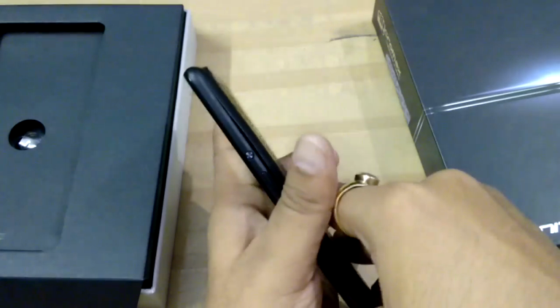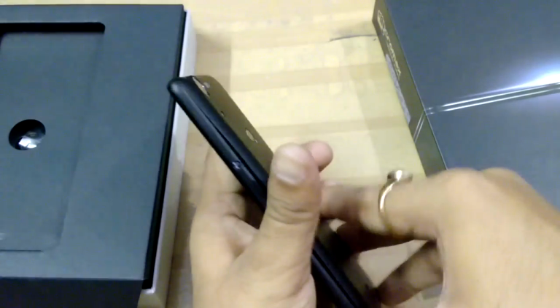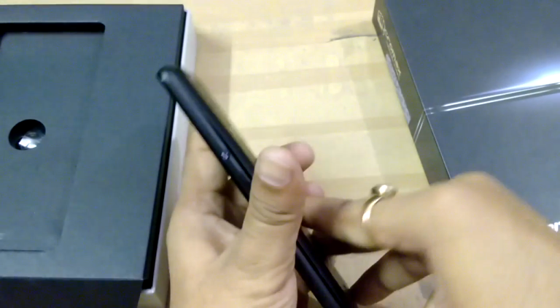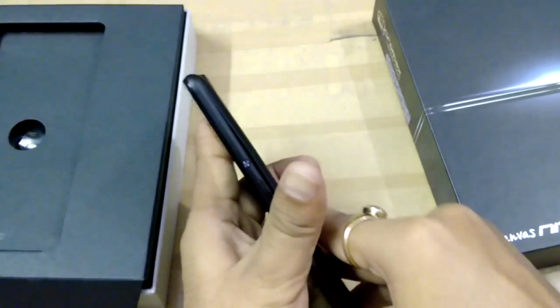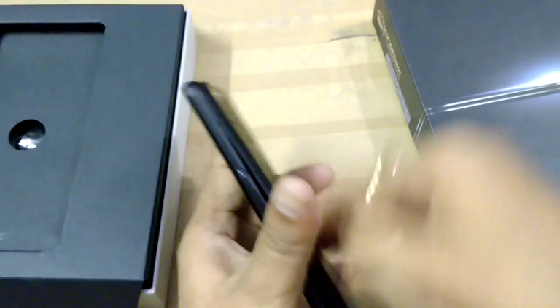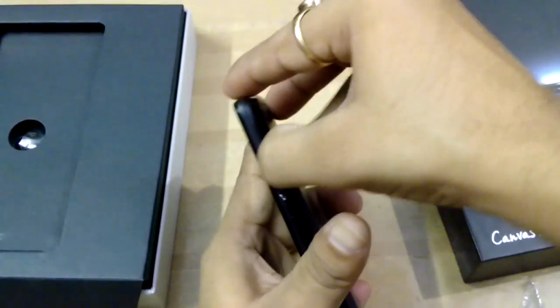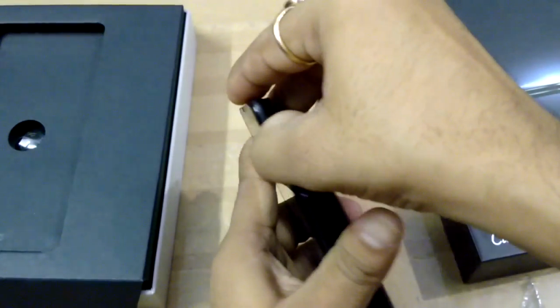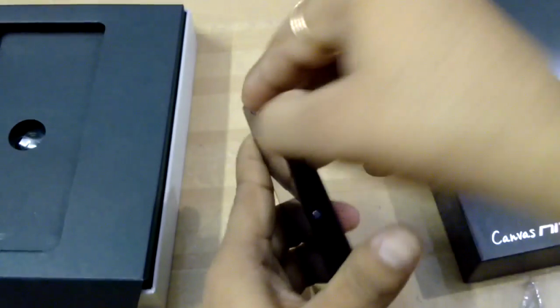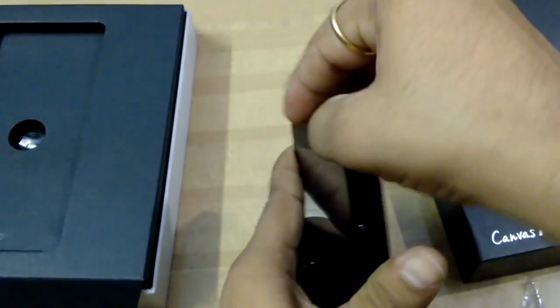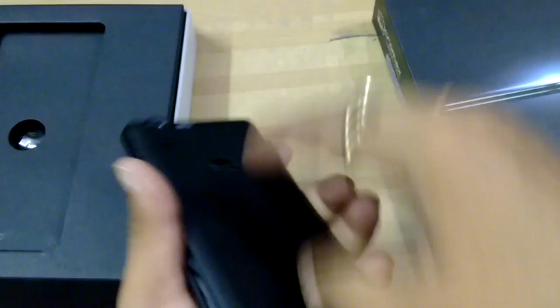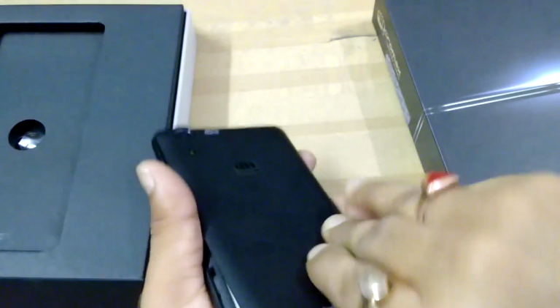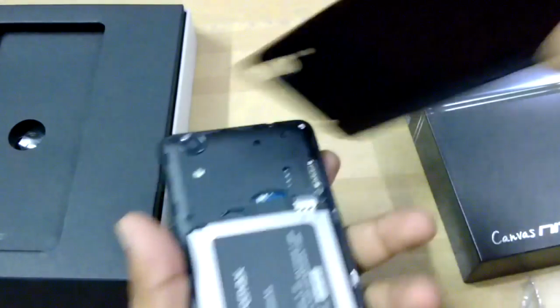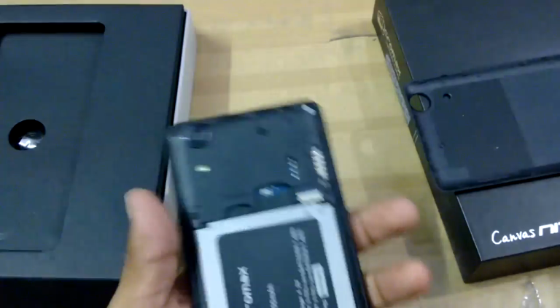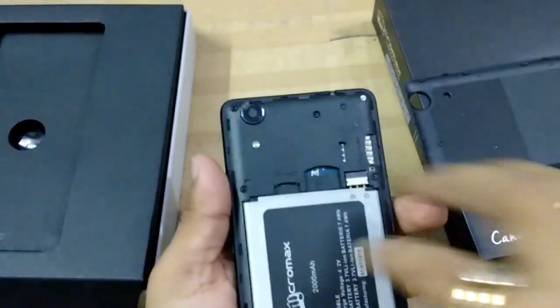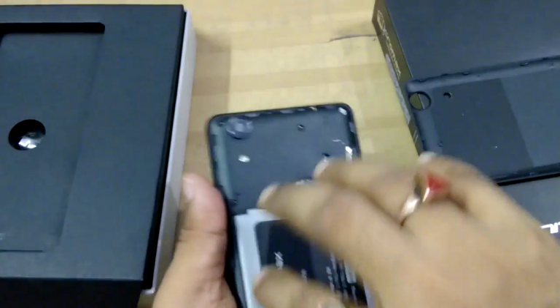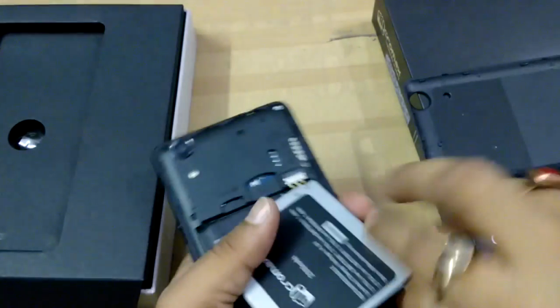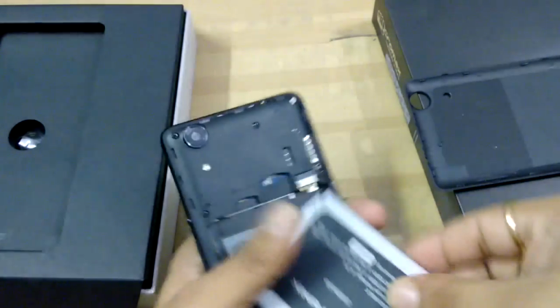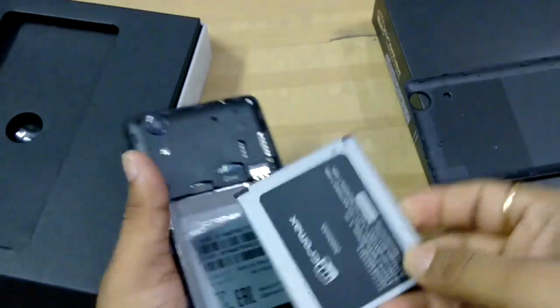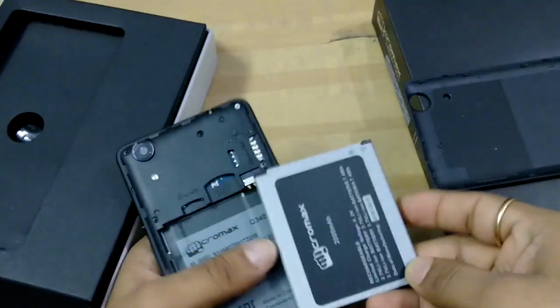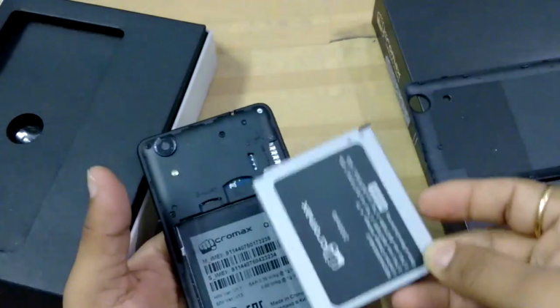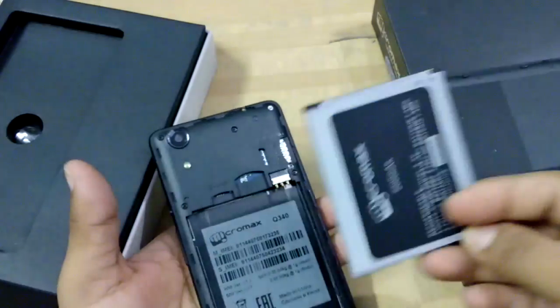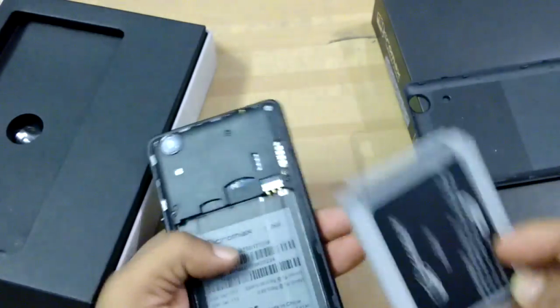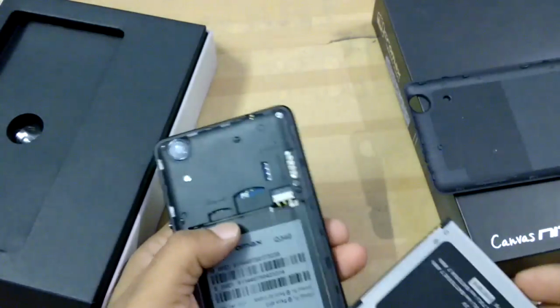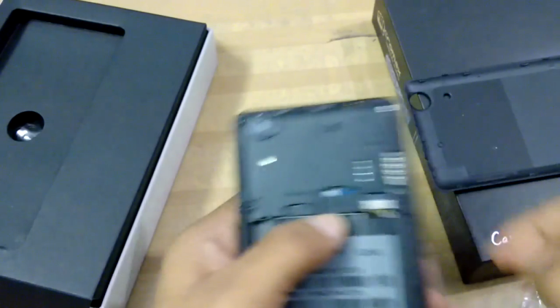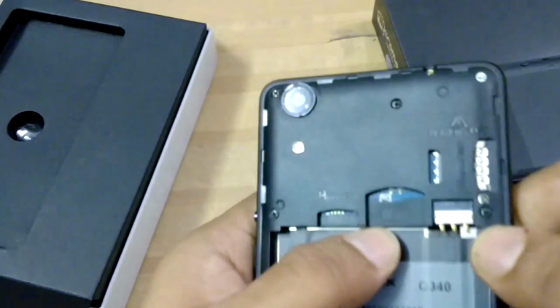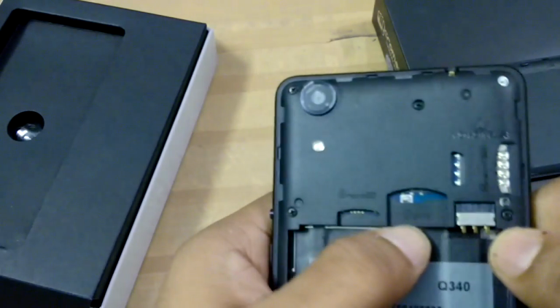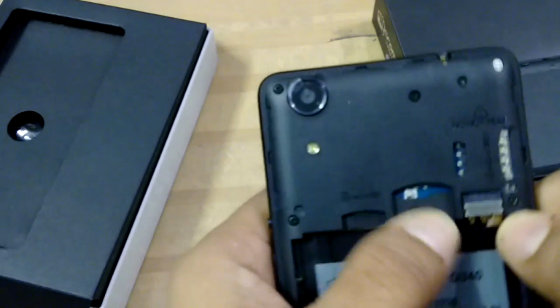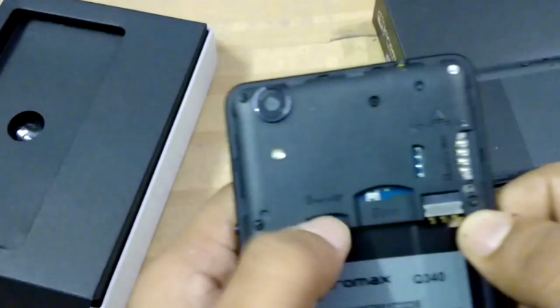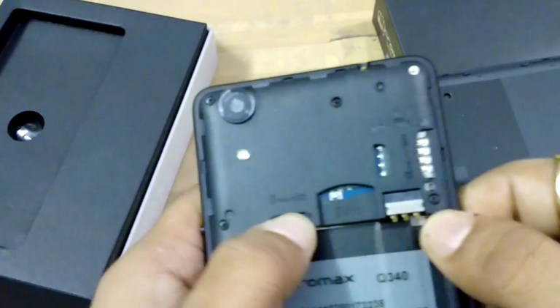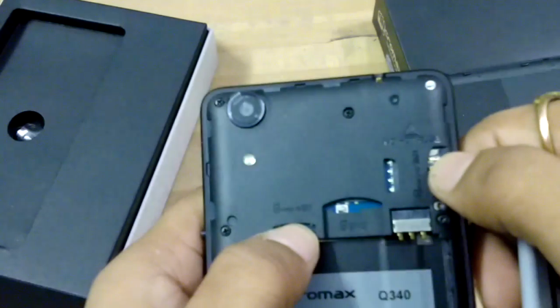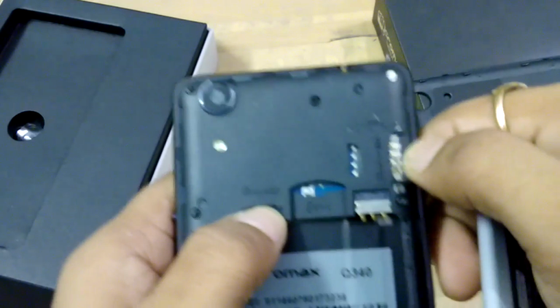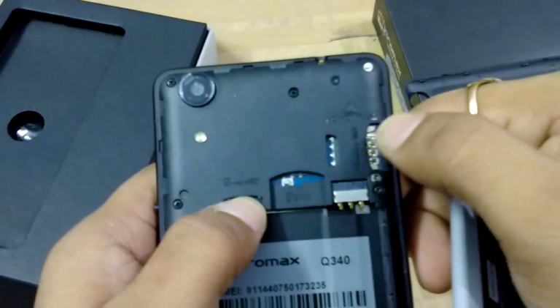Now I'm going to open the back panel. Here you can see where you insert the micro SD card and two SIM cards. You can also remove the battery. SIM 2 and the micro SD card go in one slot, and SIM 1 goes in the other slot.